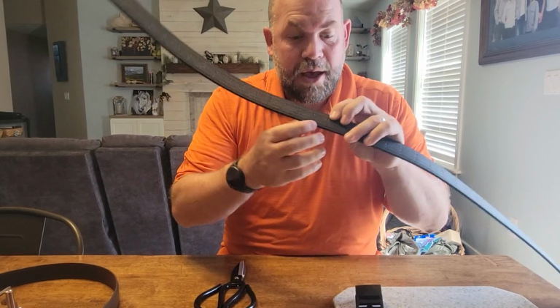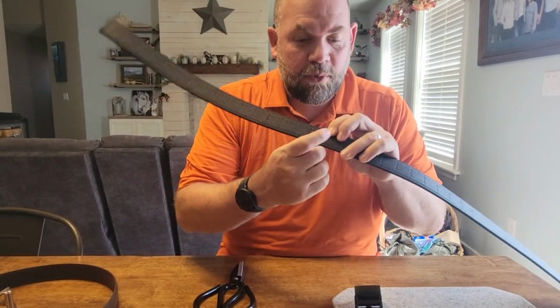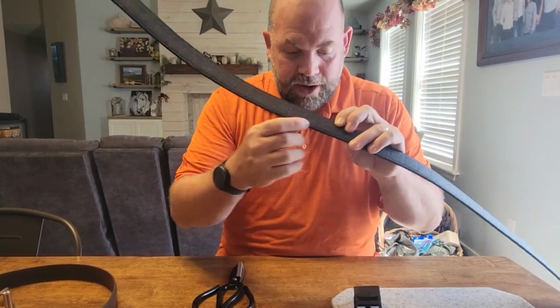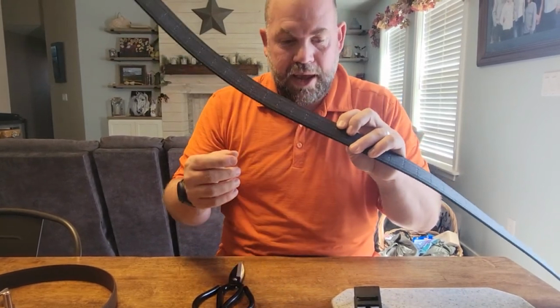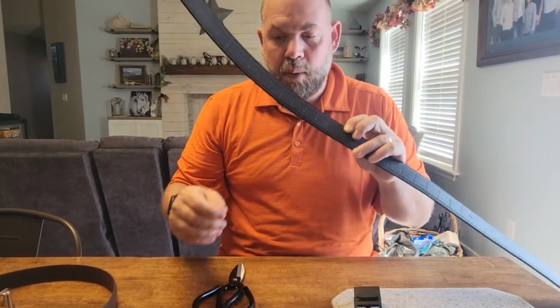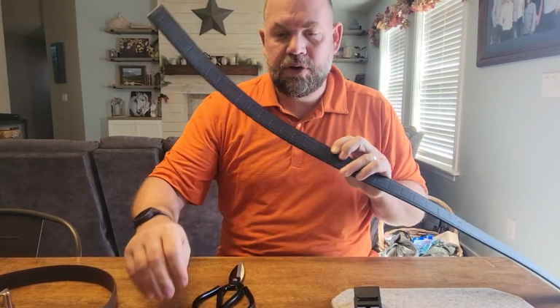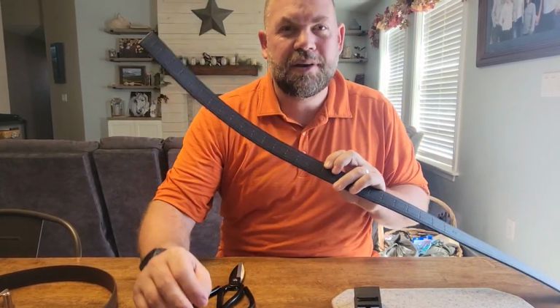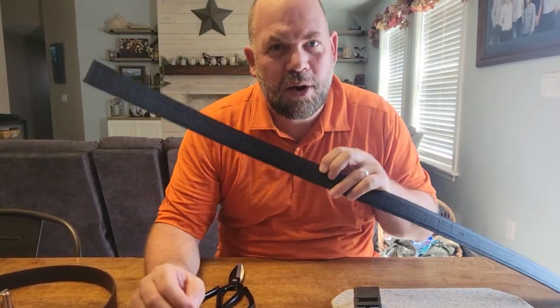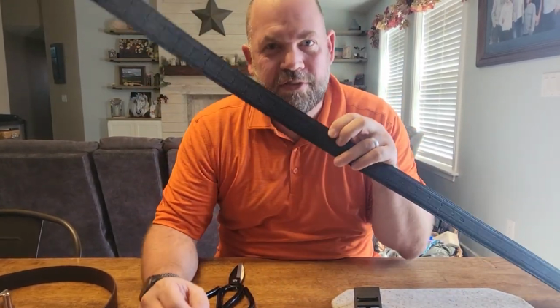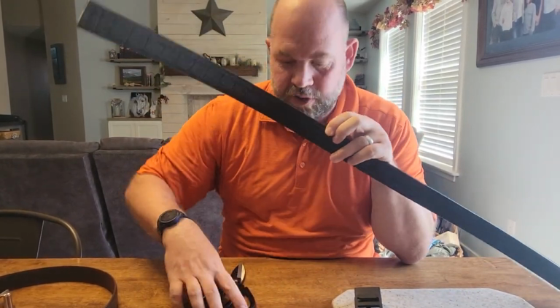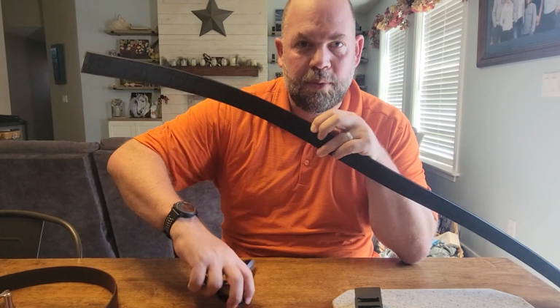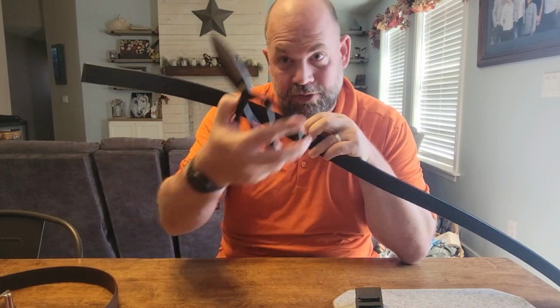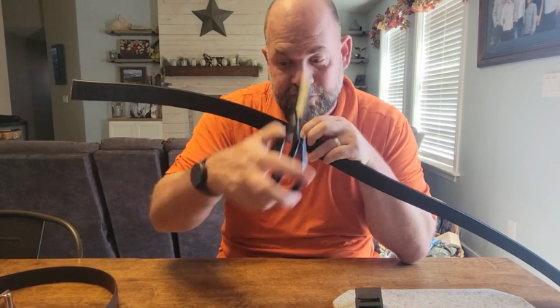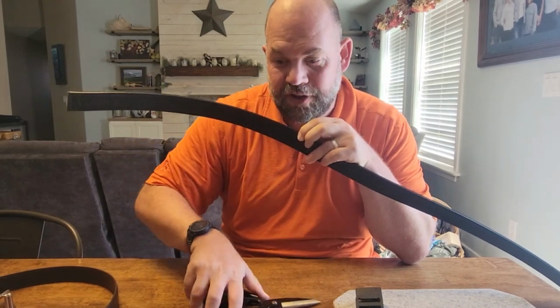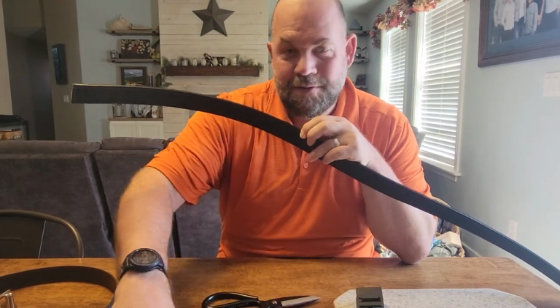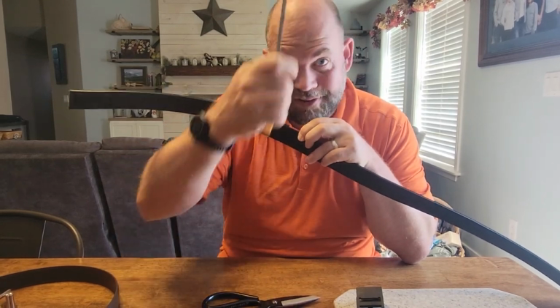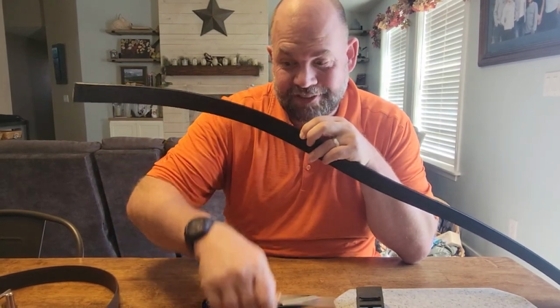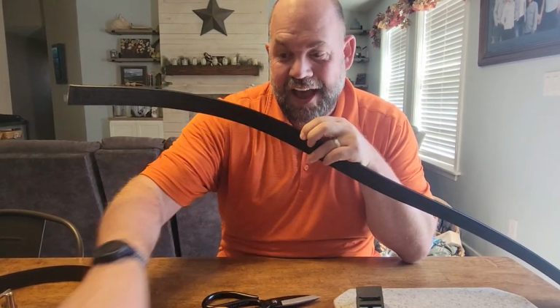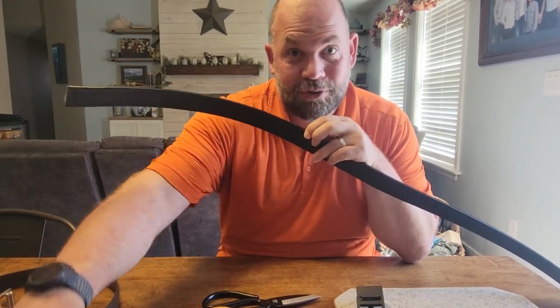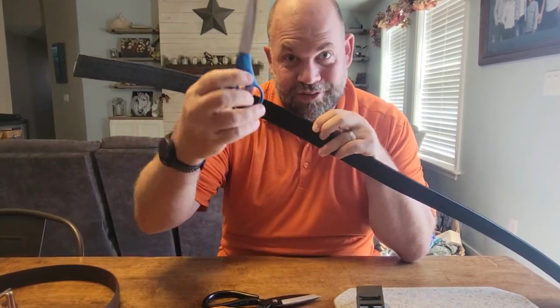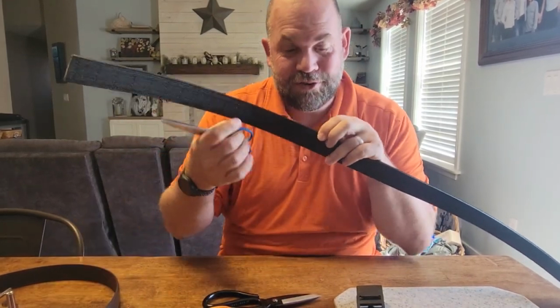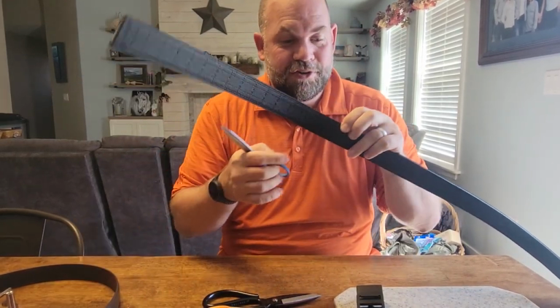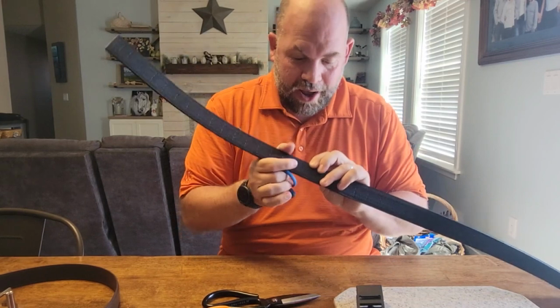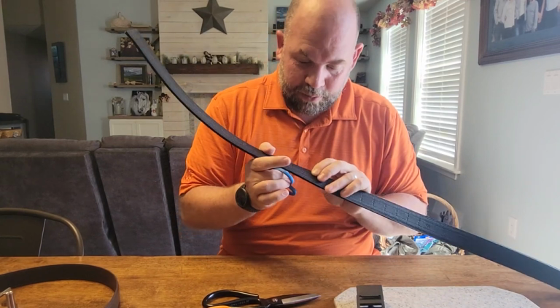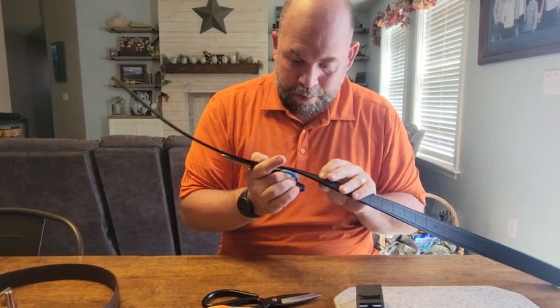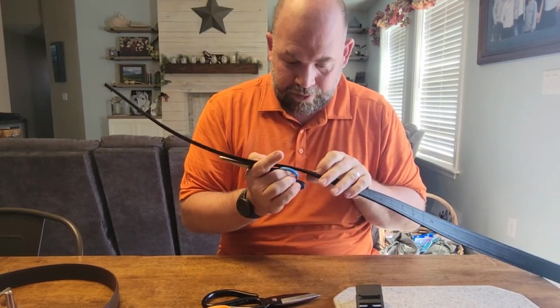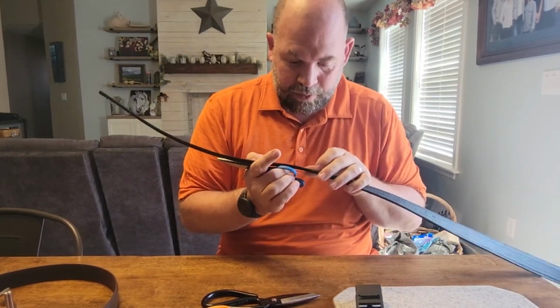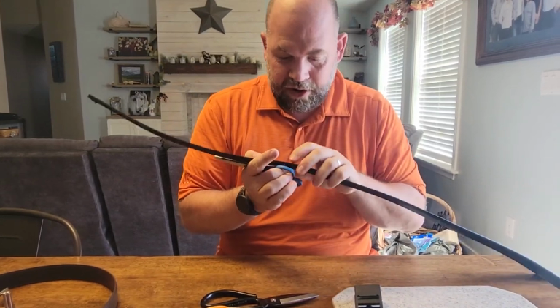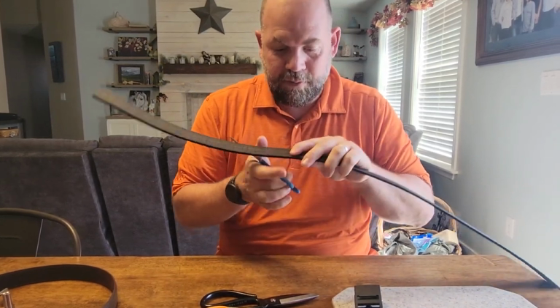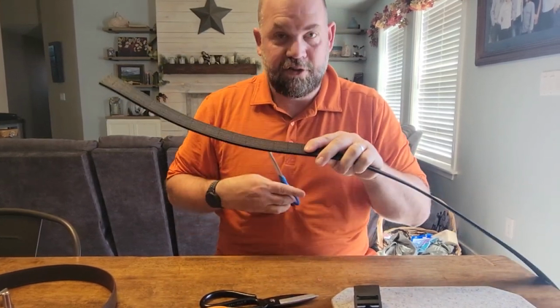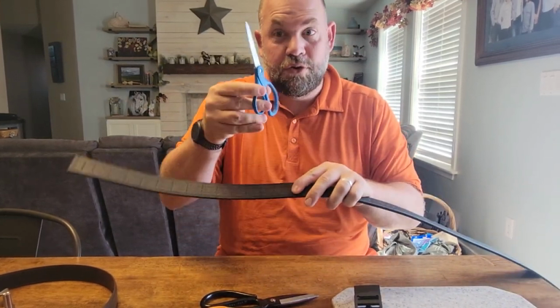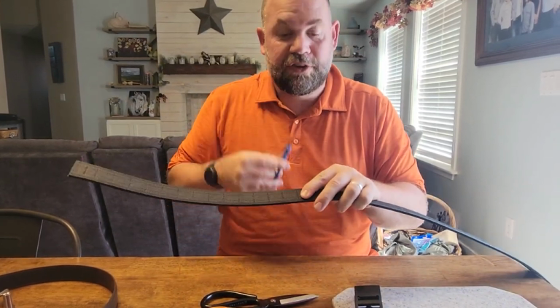Before I cut at 38, I want to show you what happens depending on what kind of scissors you have. We have leather scissors, fabric scissors, and normal scissors. I'm going to start bigger — we'll start here at 40 inches using normal scissors.